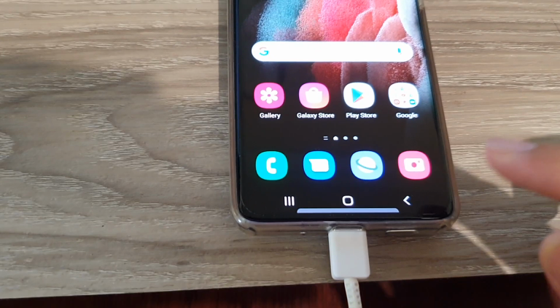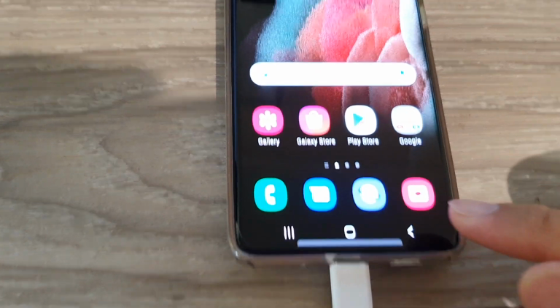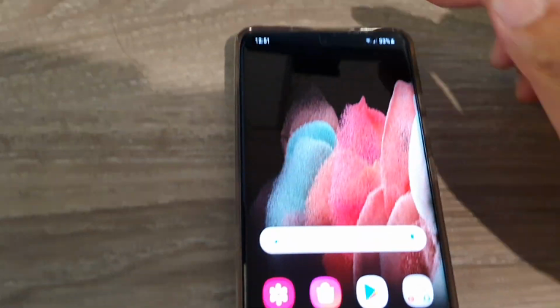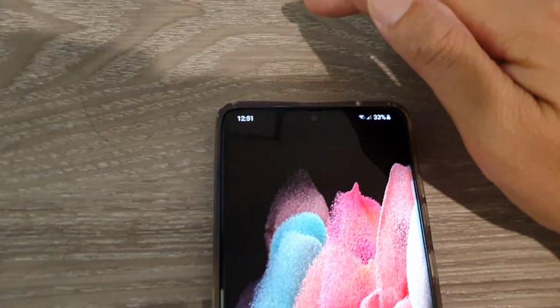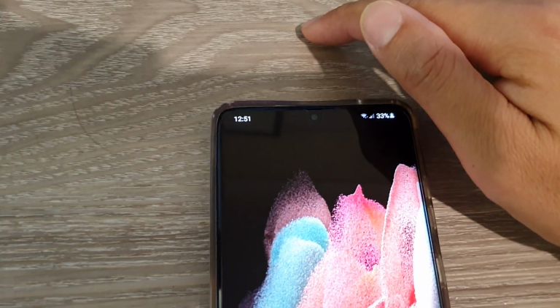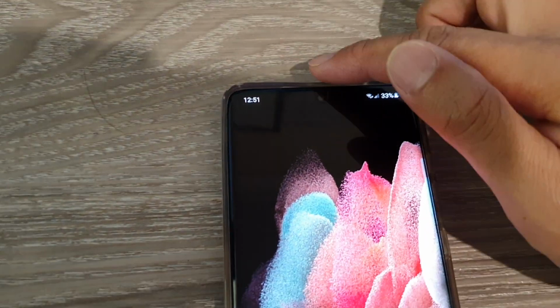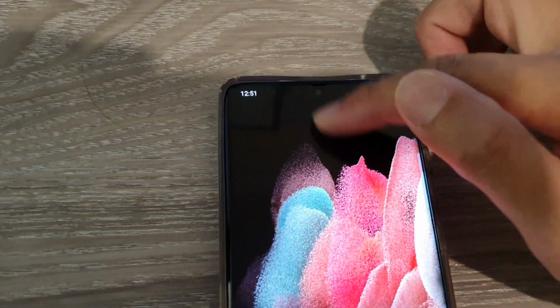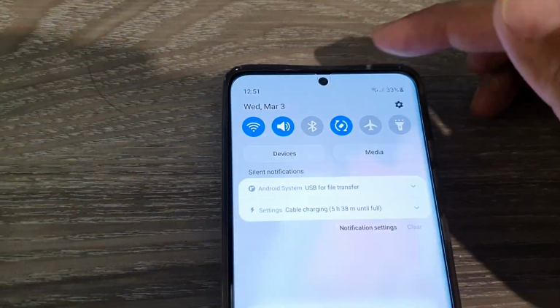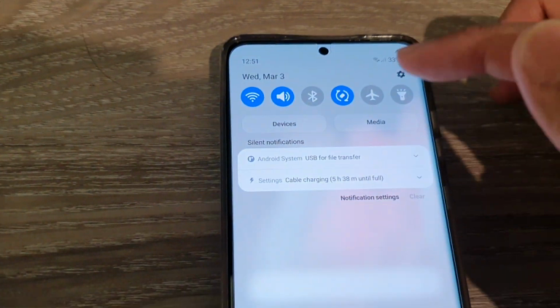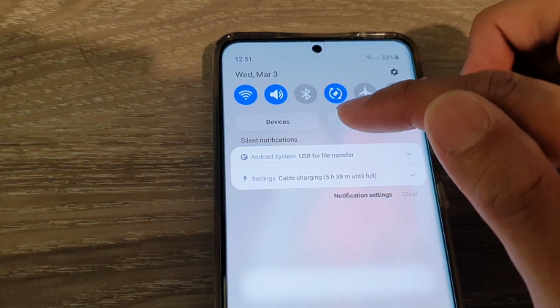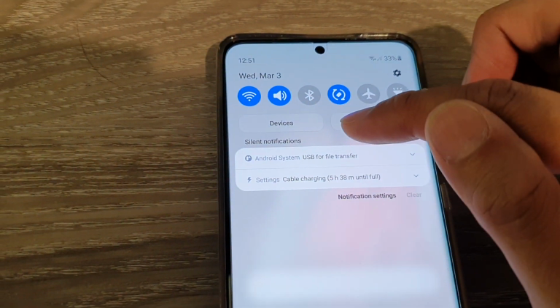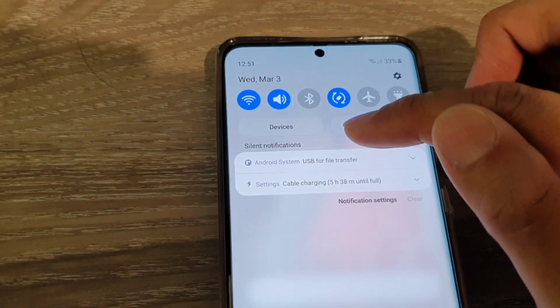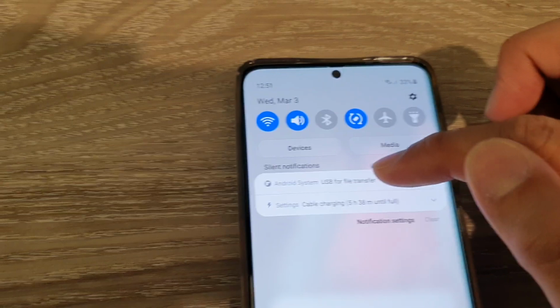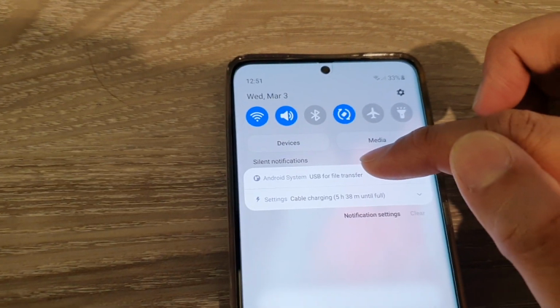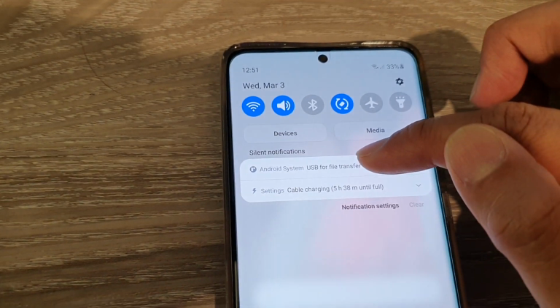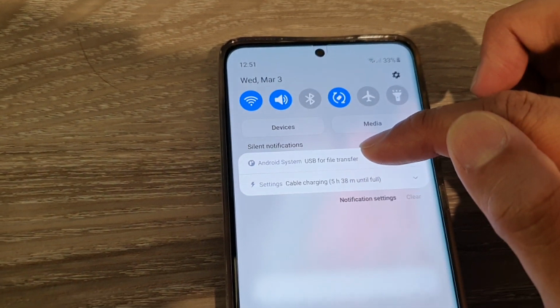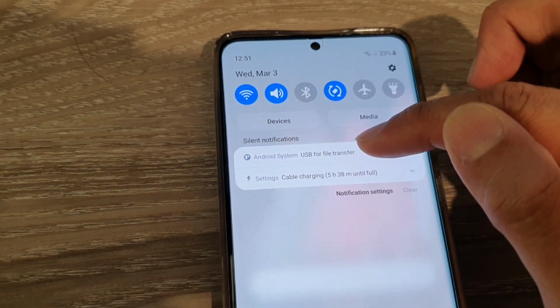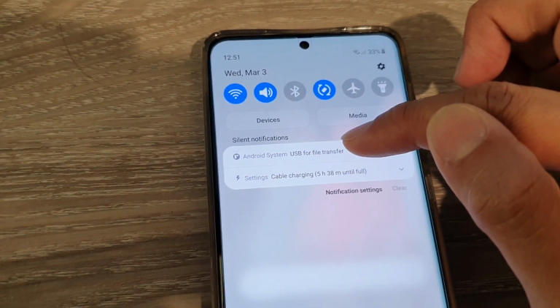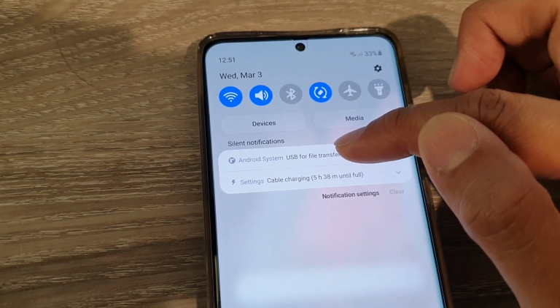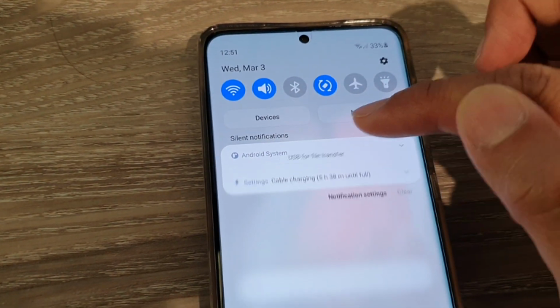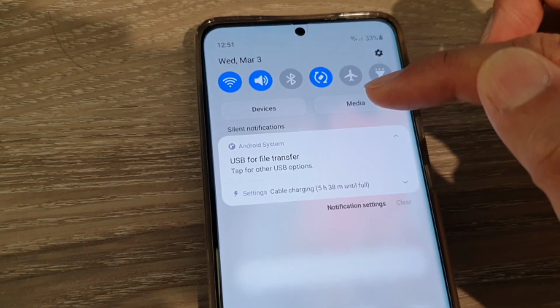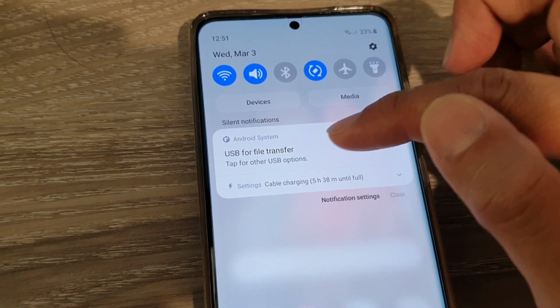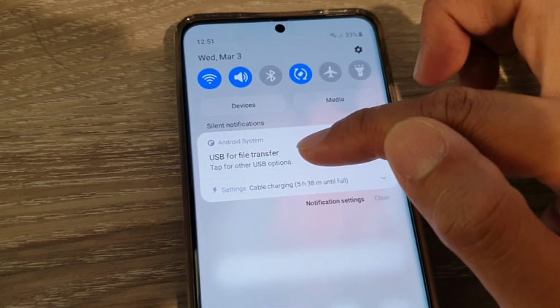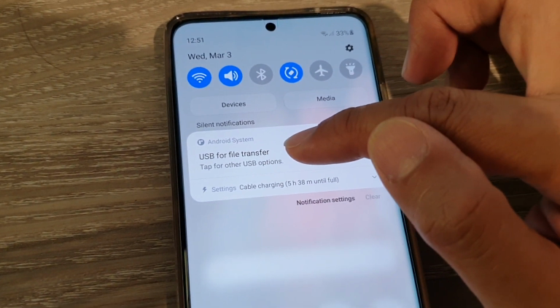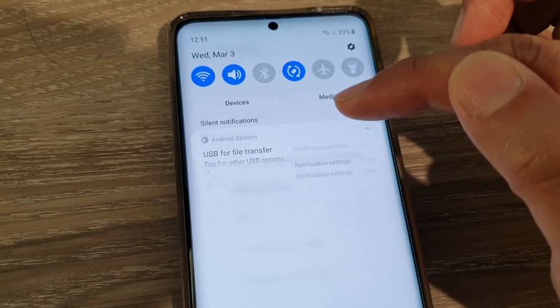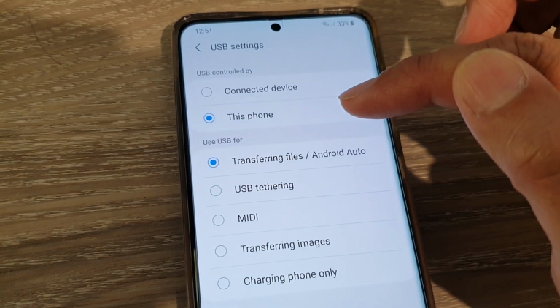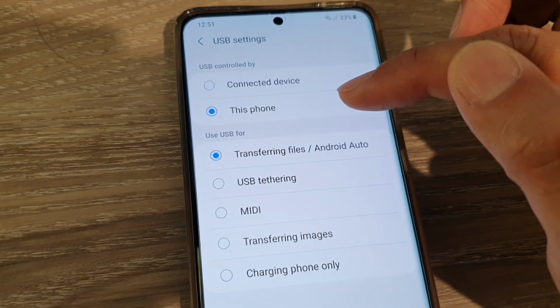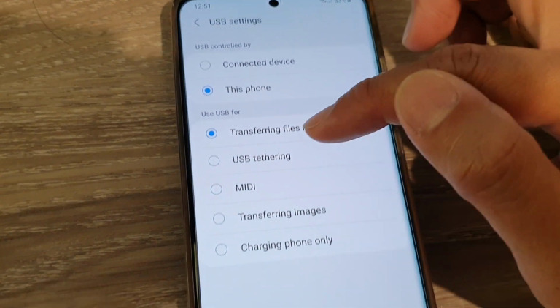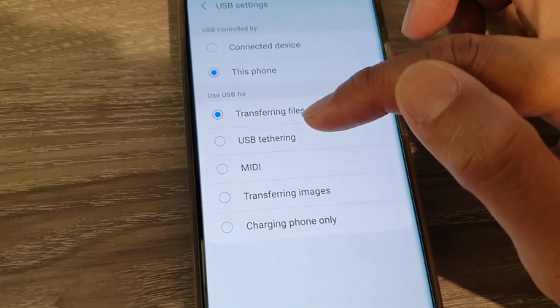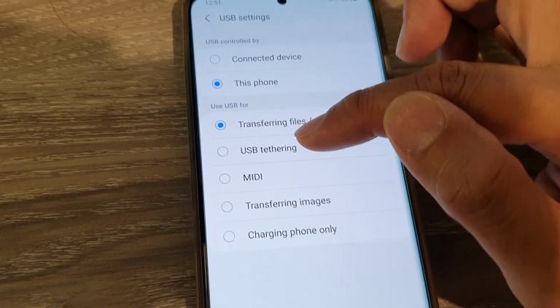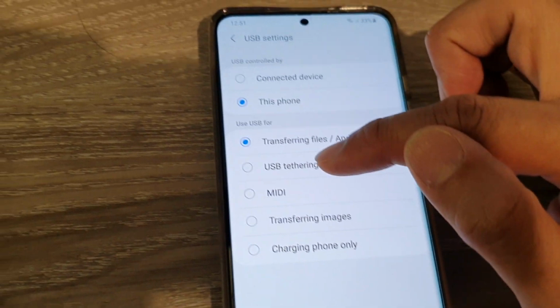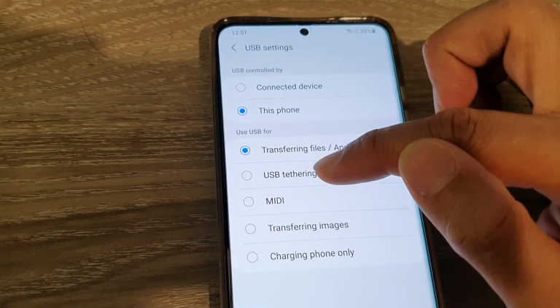Once you have plugged it in, swipe down at the top, then tap on USB for file transfer. Tap on the USB option and then tap on it again. Once you go in here, tap on USB tethering.